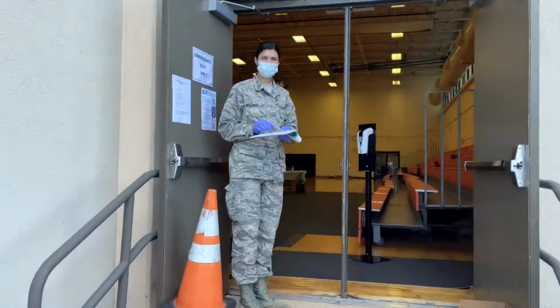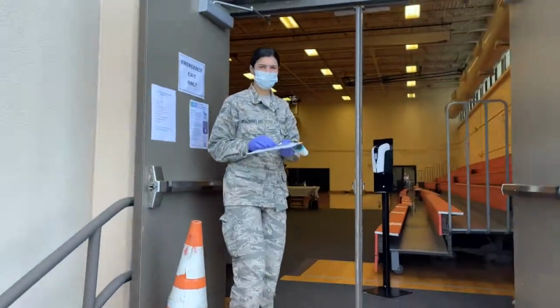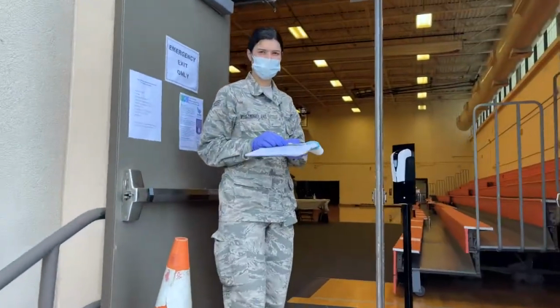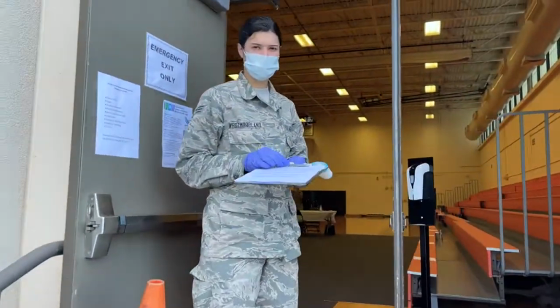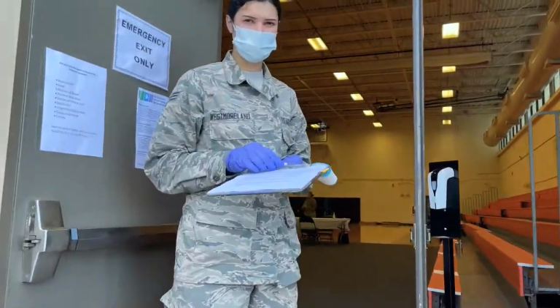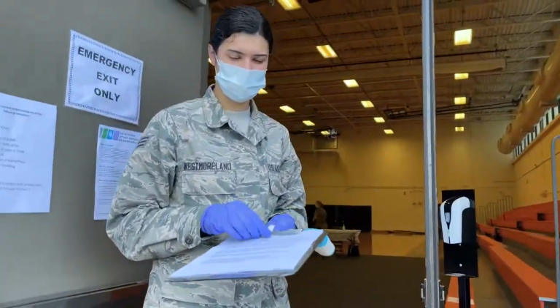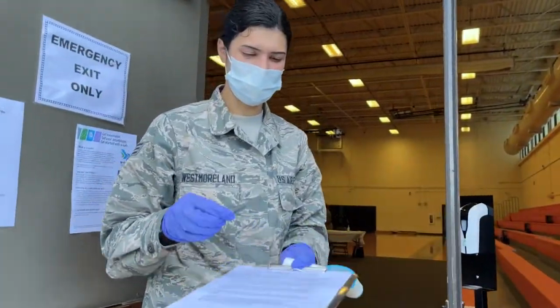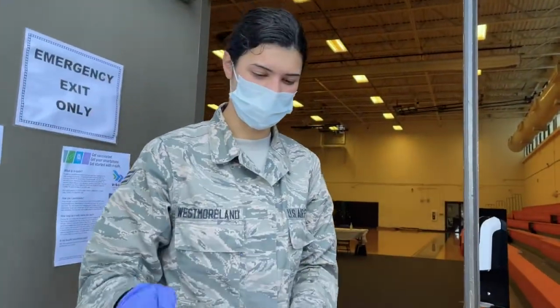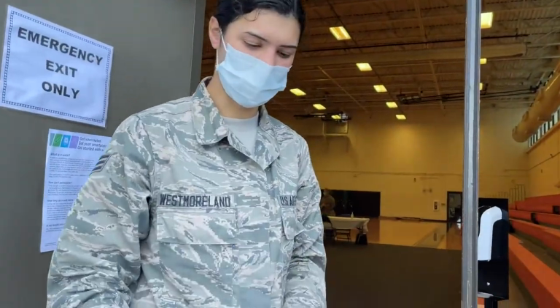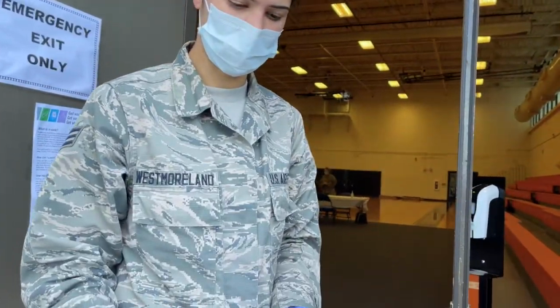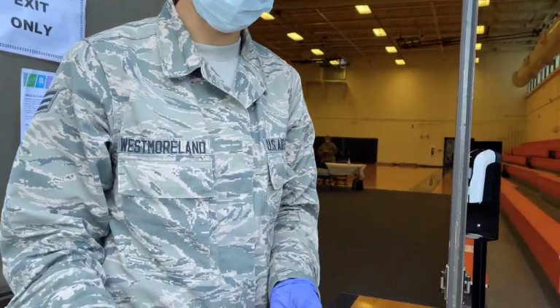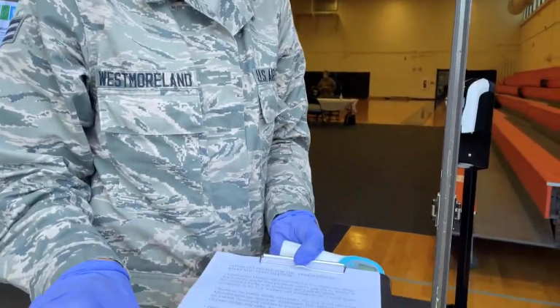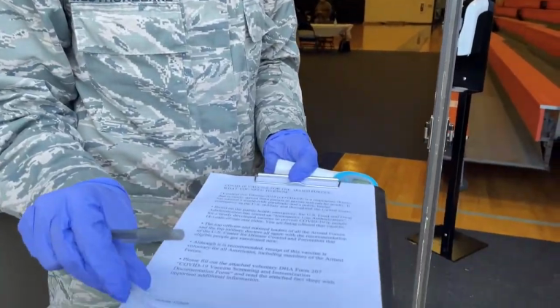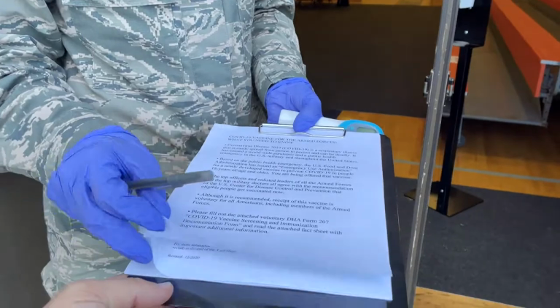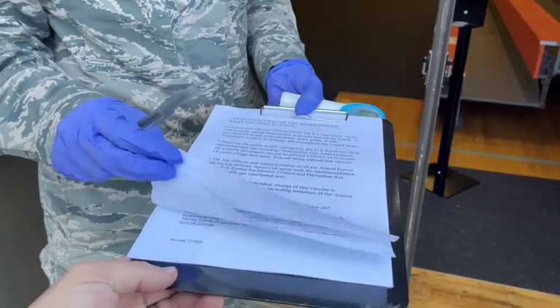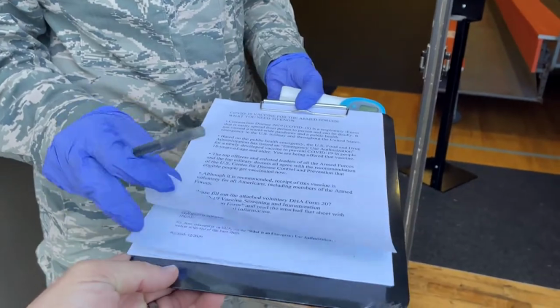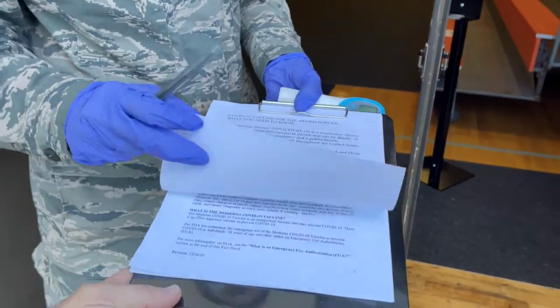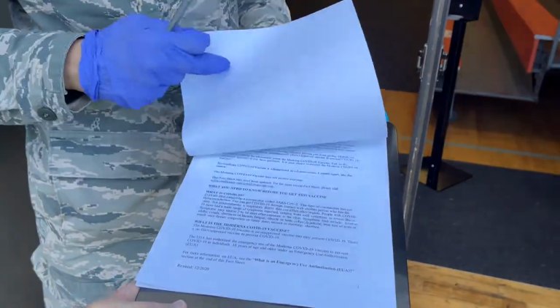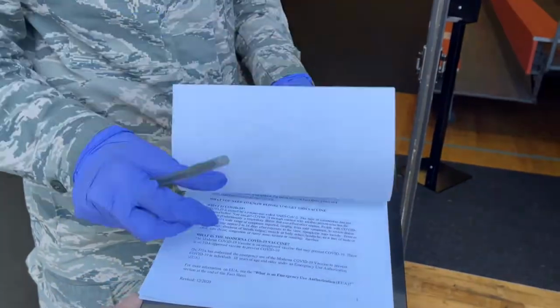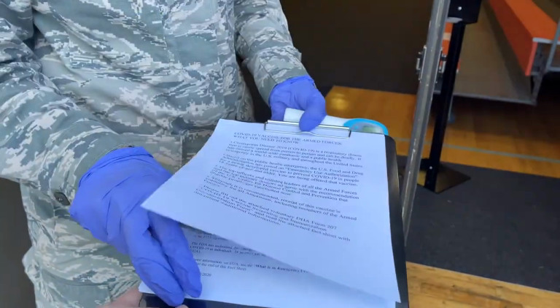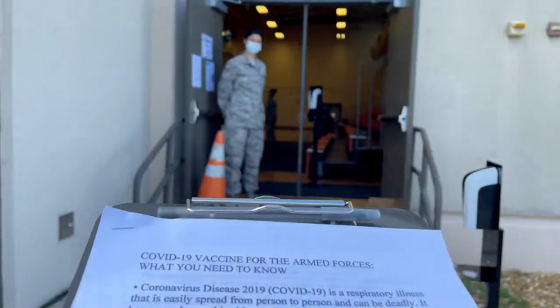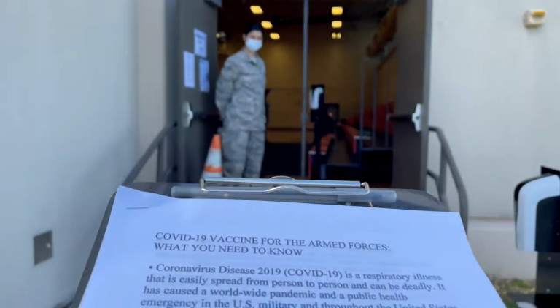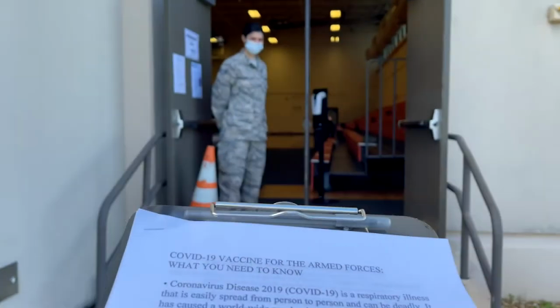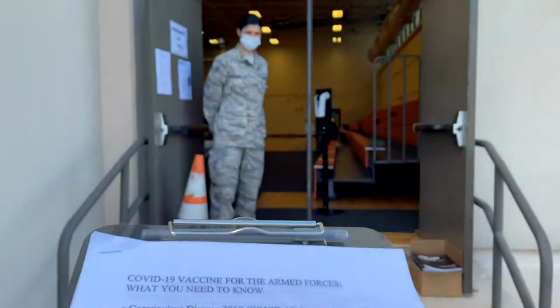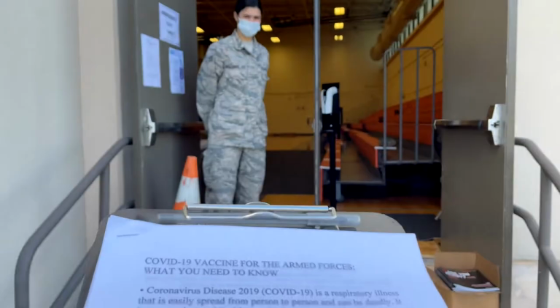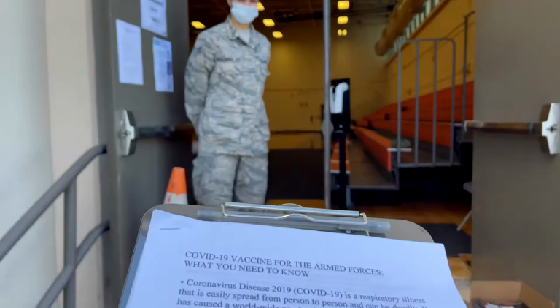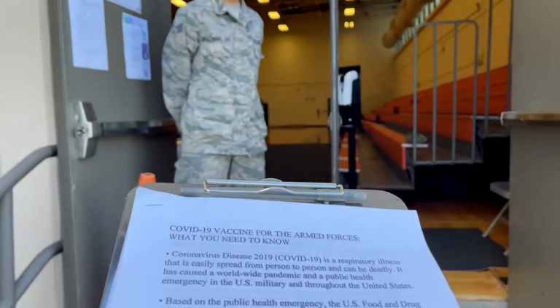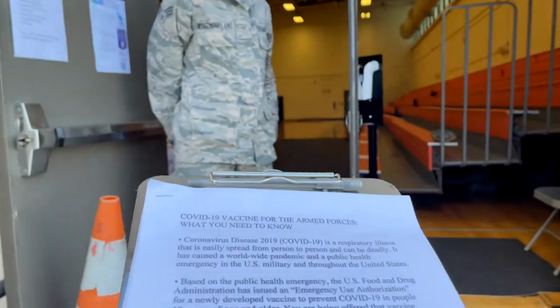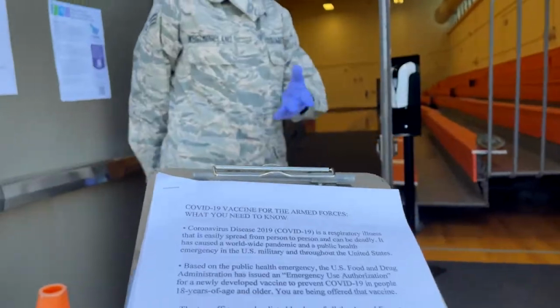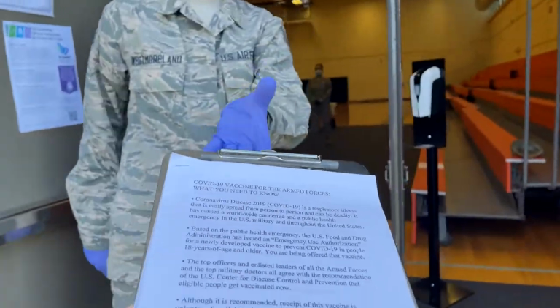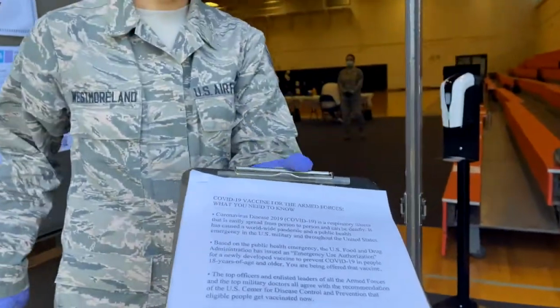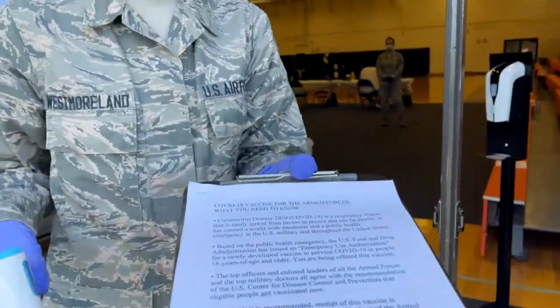It's time to get your COVID-19 vaccine. When you arrive, you'll be asked to fill out screening forms. Once you're done with the forms, please return them to the medical assistant at the entrance.